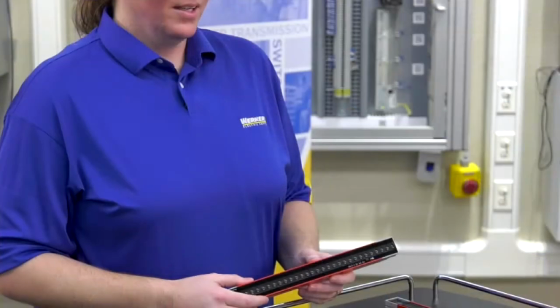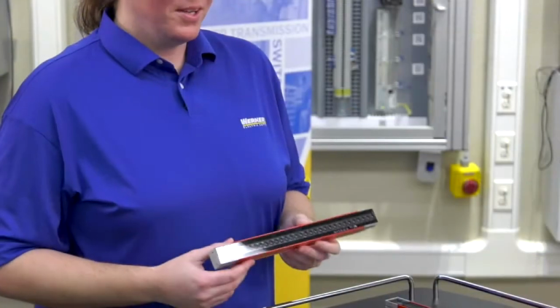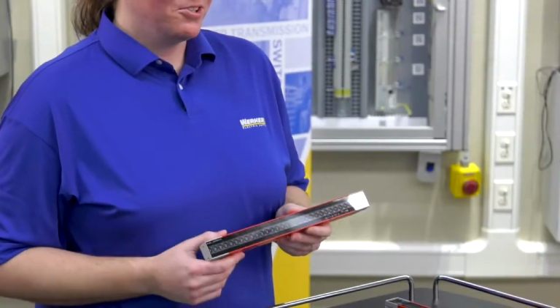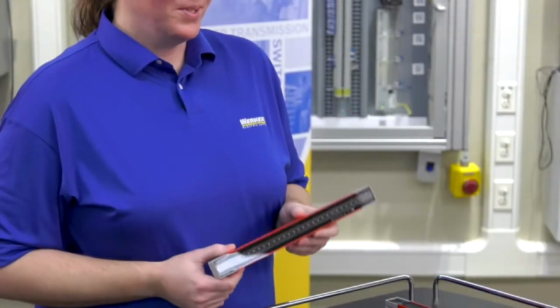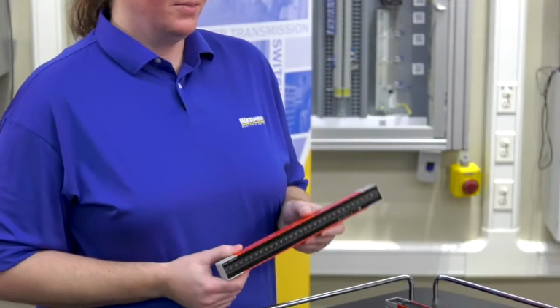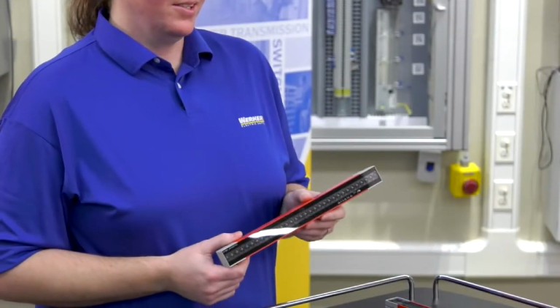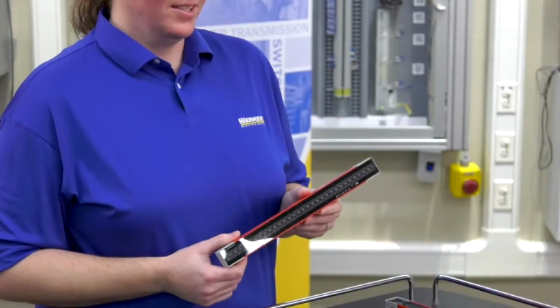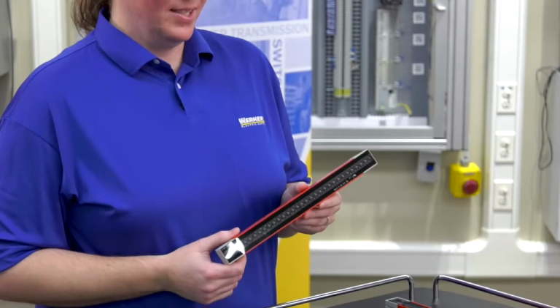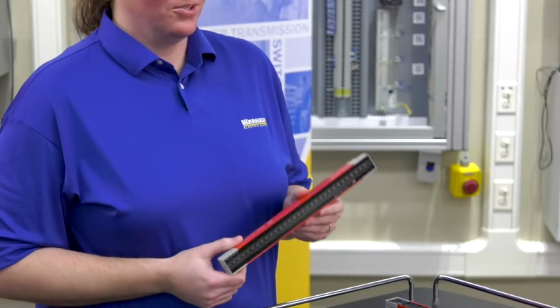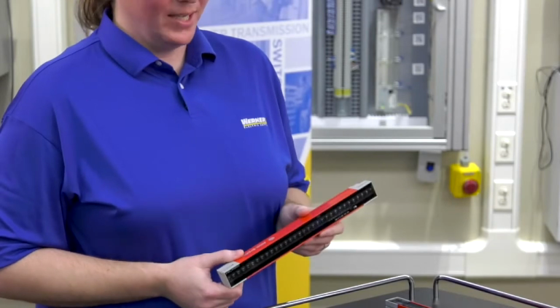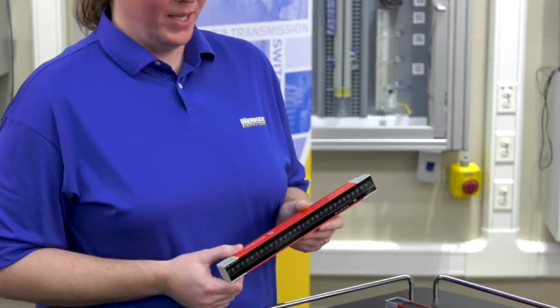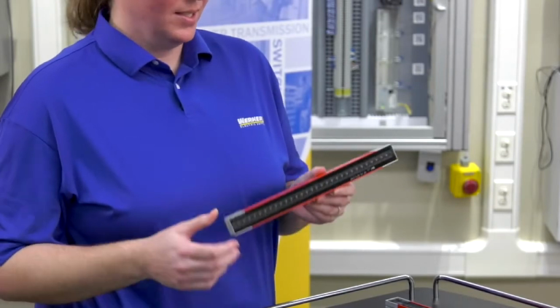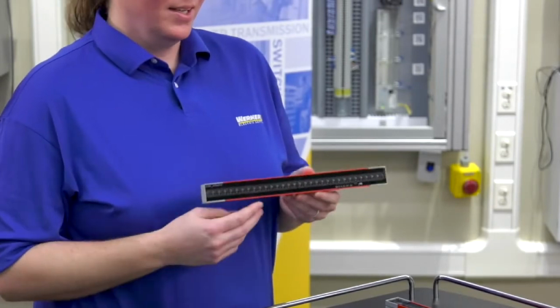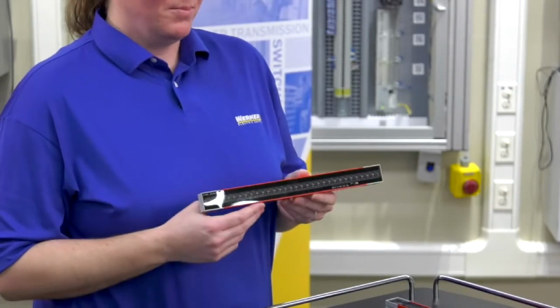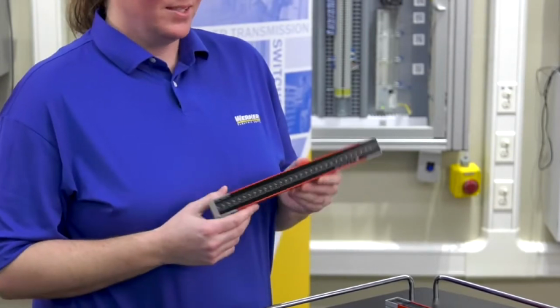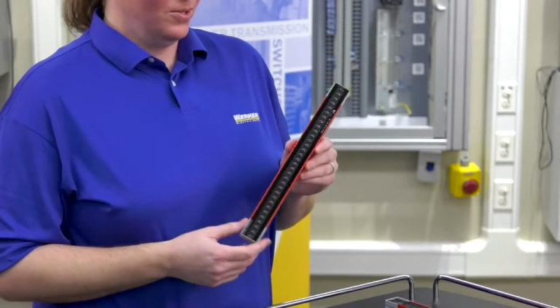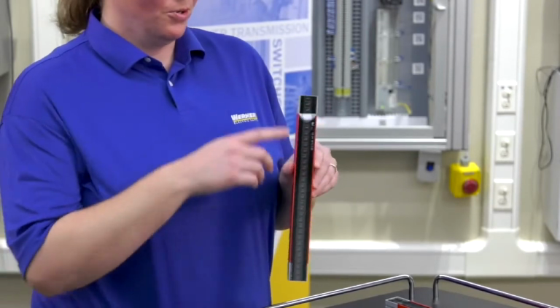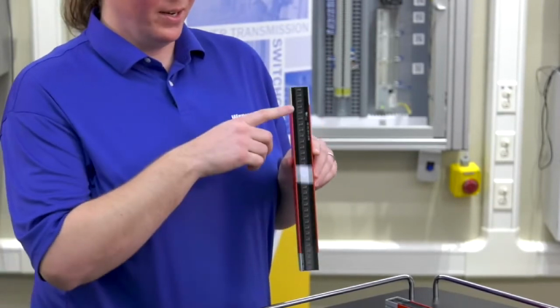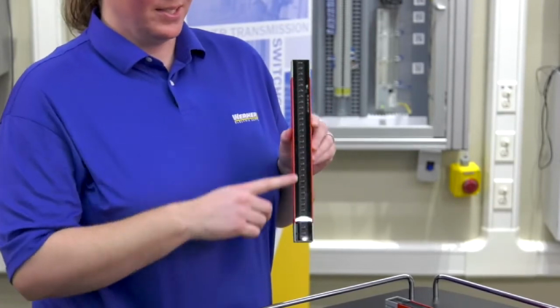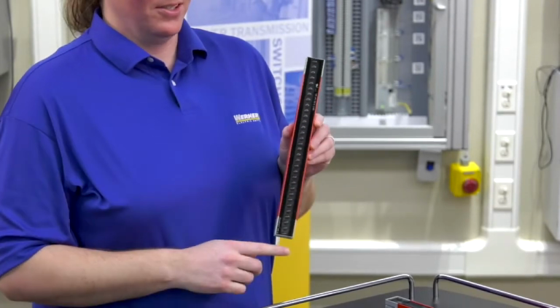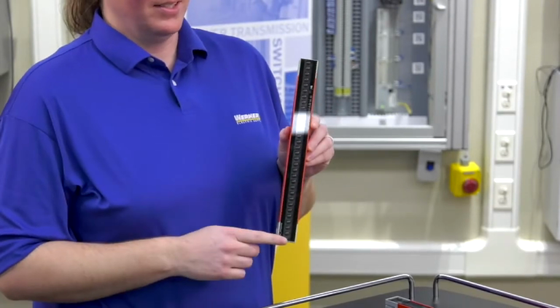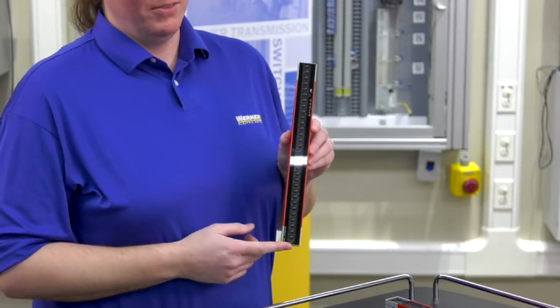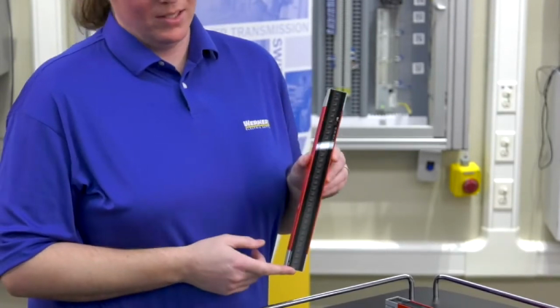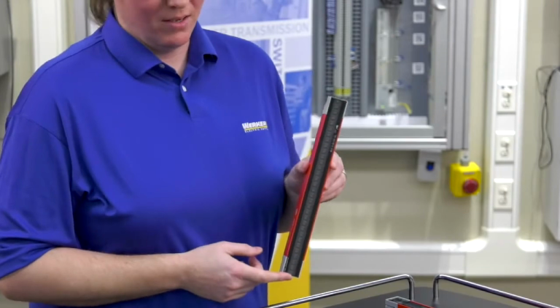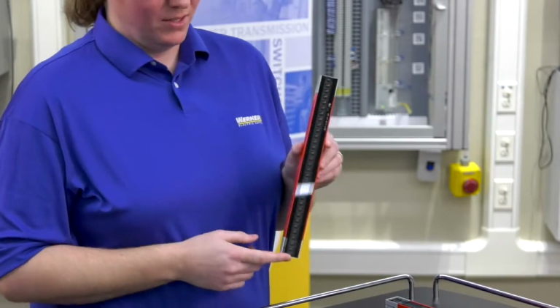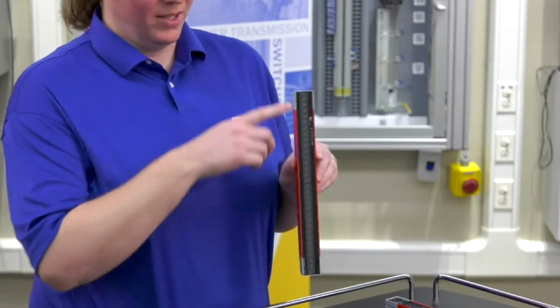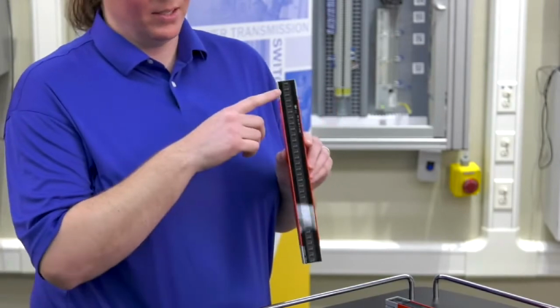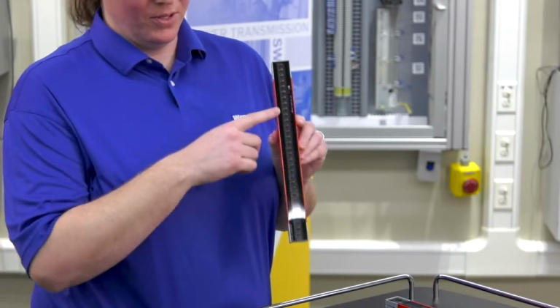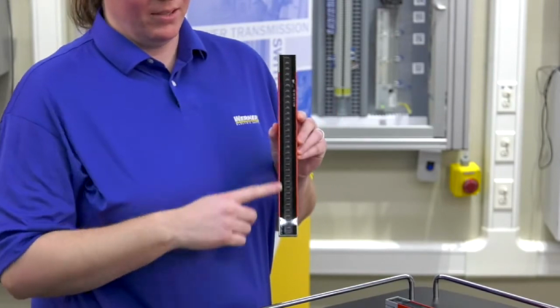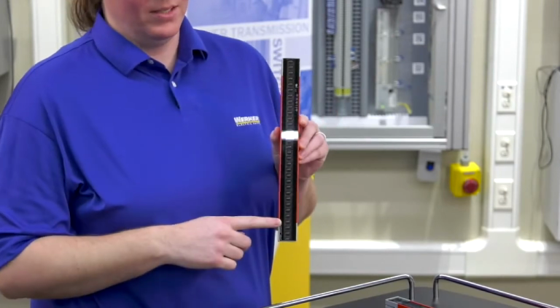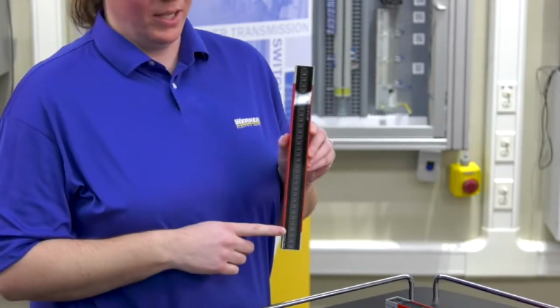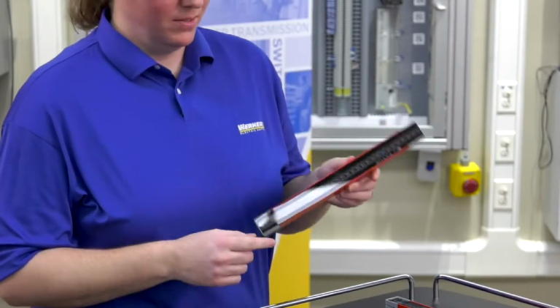Another neat feature about these safety light curtains is that there's no dead space. That means there's nowhere on this light curtain that the safety field doesn't cover — it covers the length of the entire light curtain.